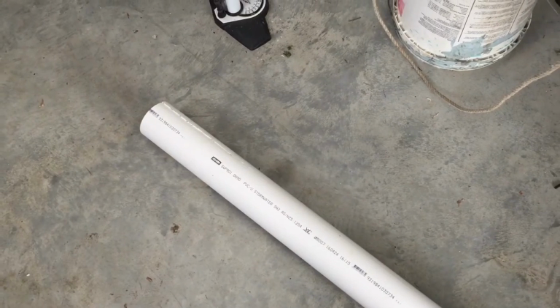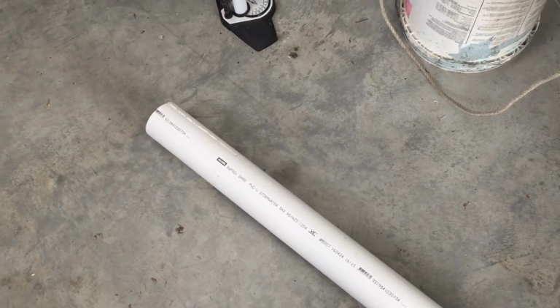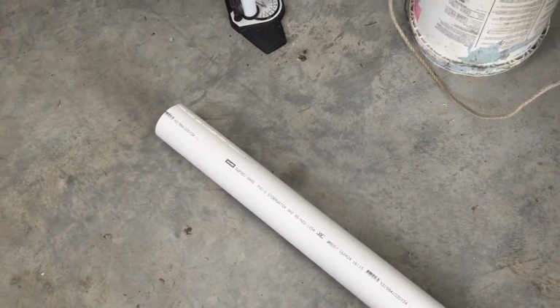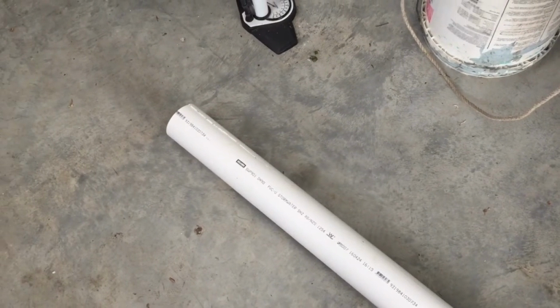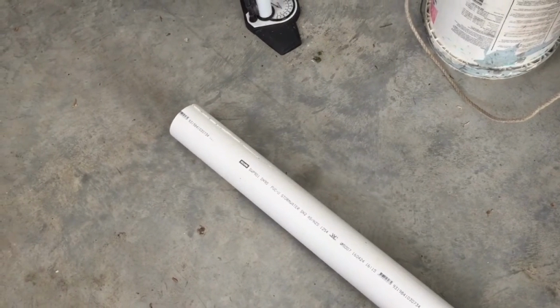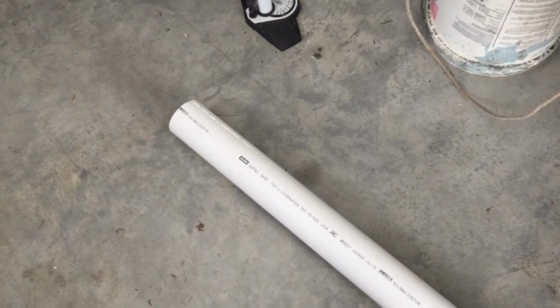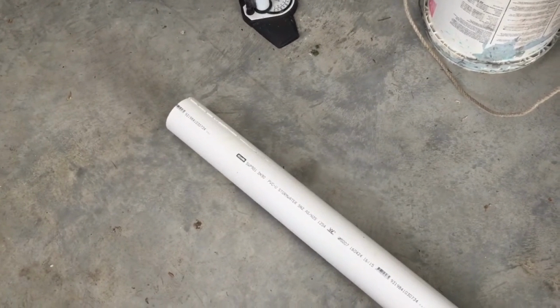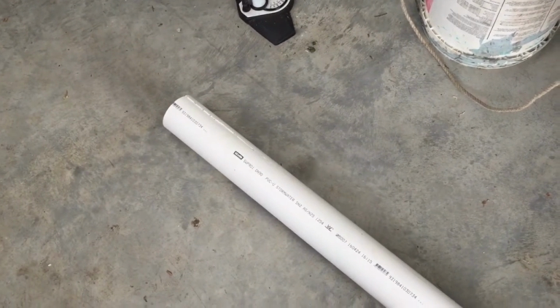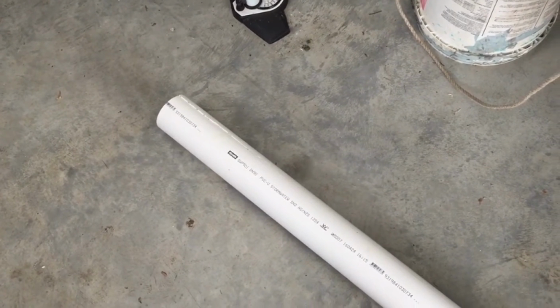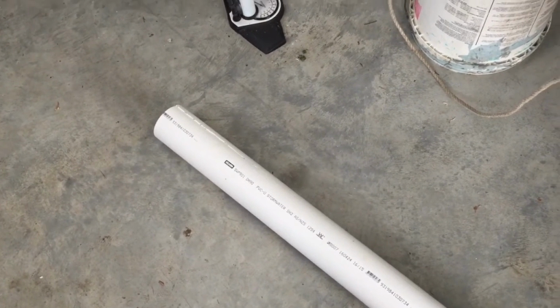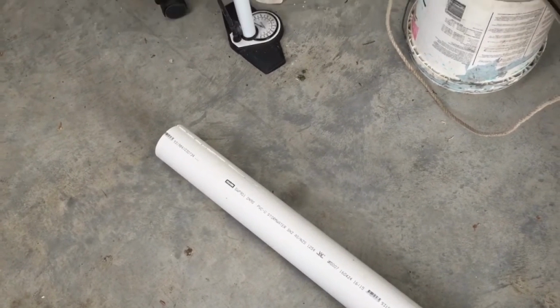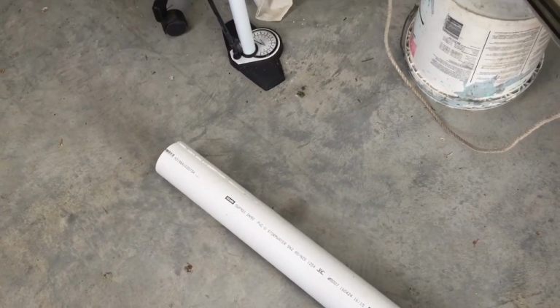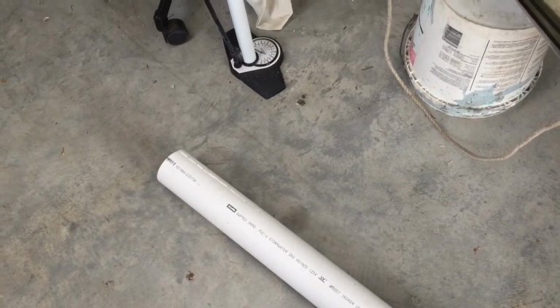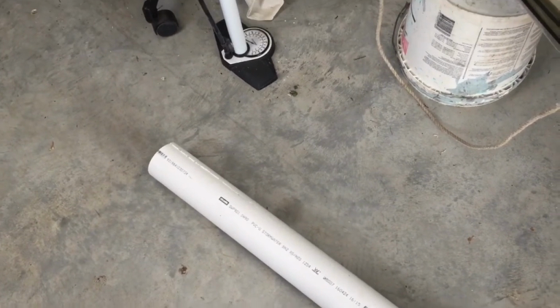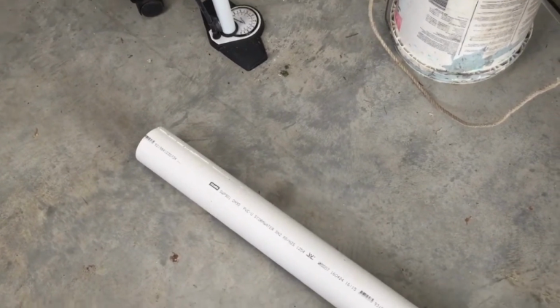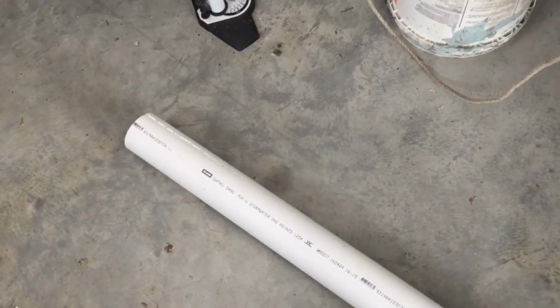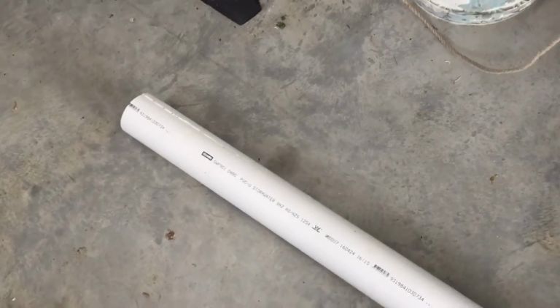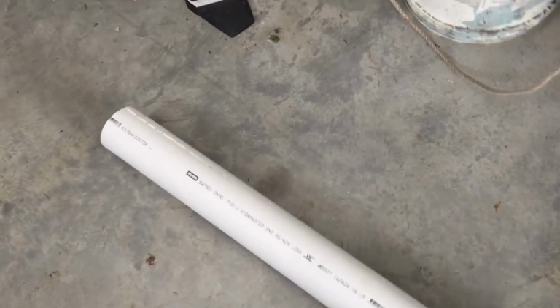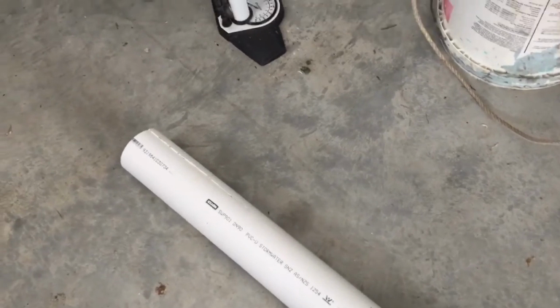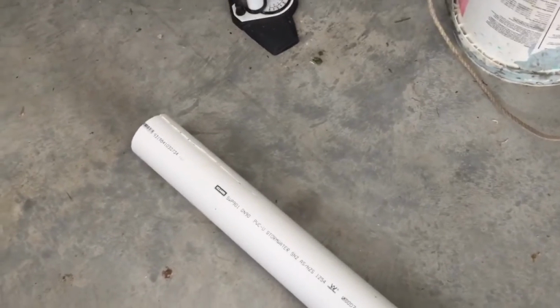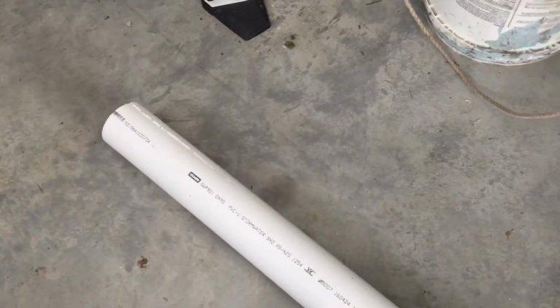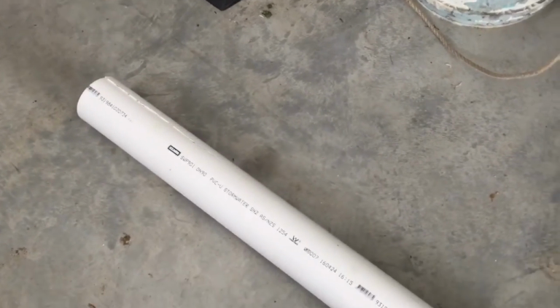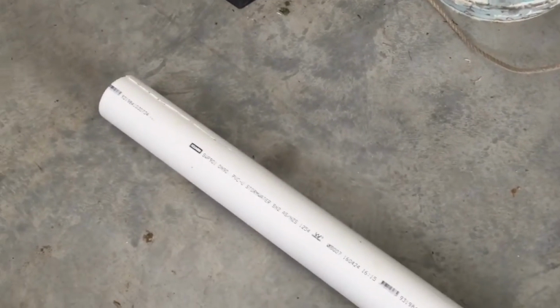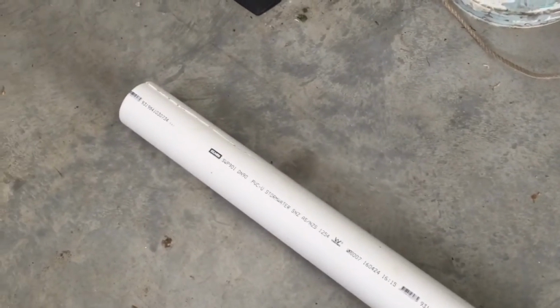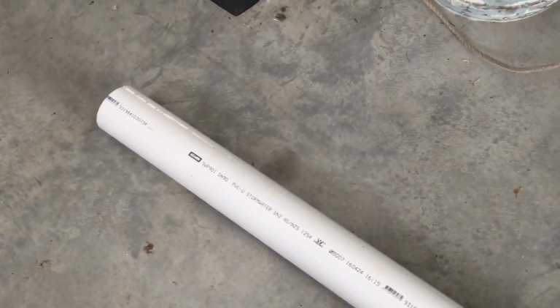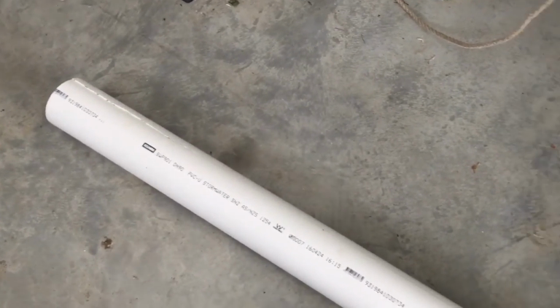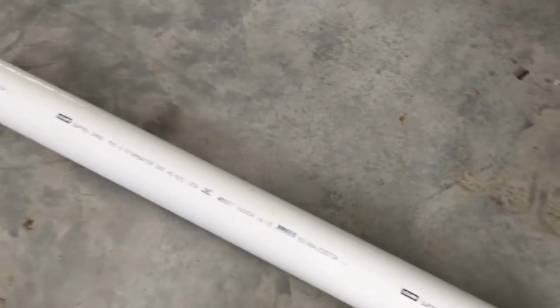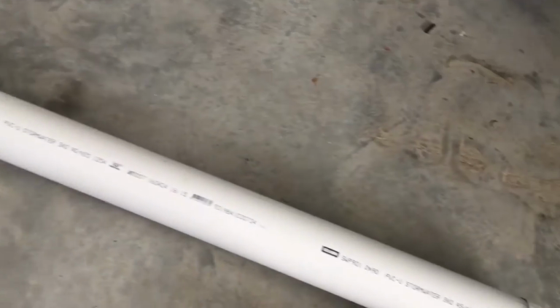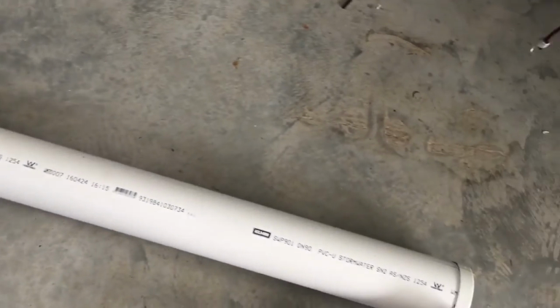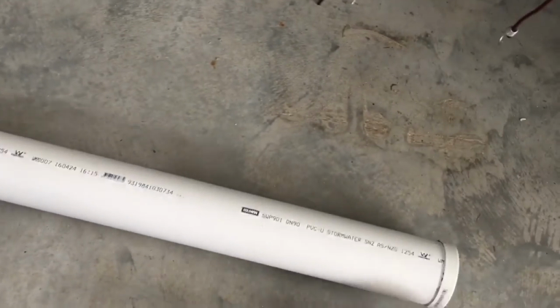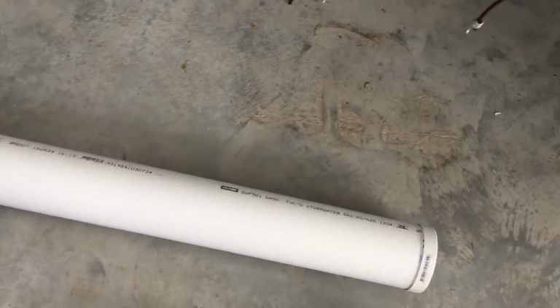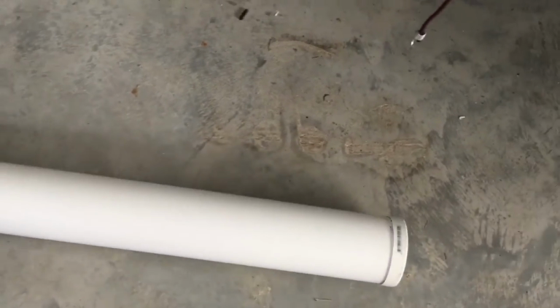How are you doing guys? Welcome to another video from AJ Outdoors 21. Today I've been showing you how to make a DIY measuring board using PVC.